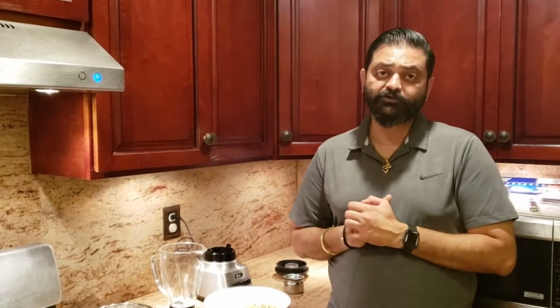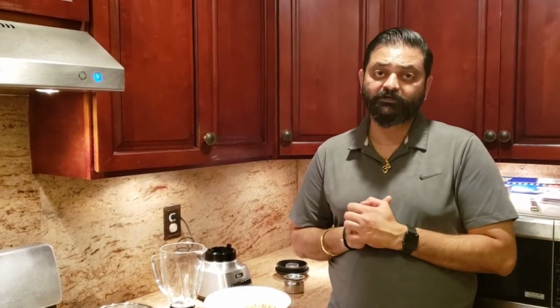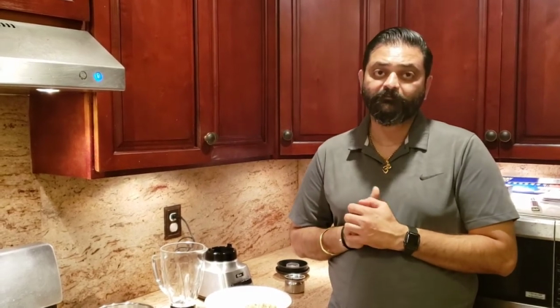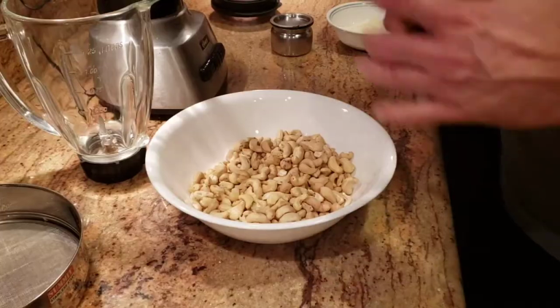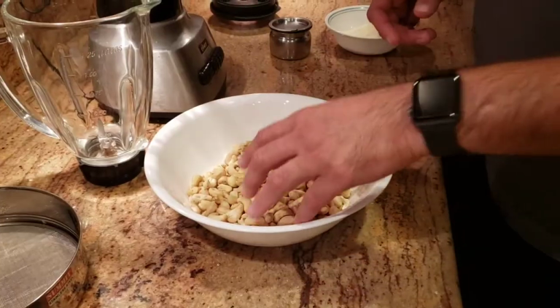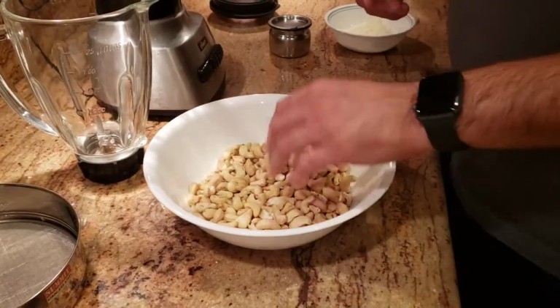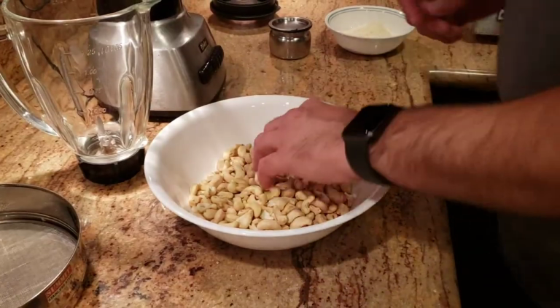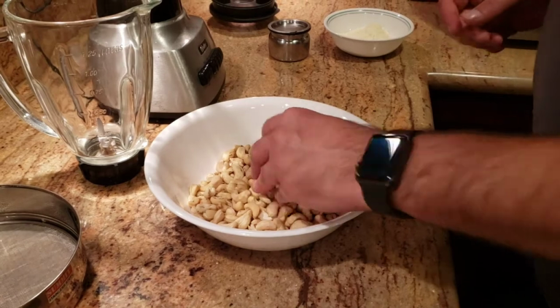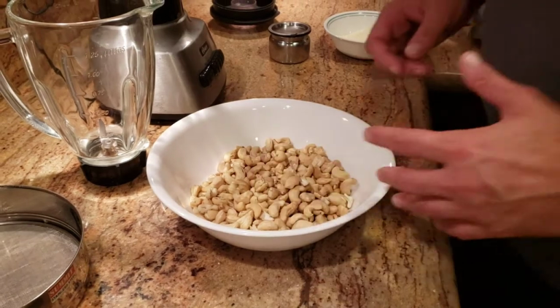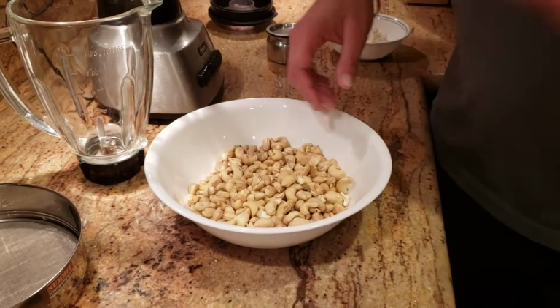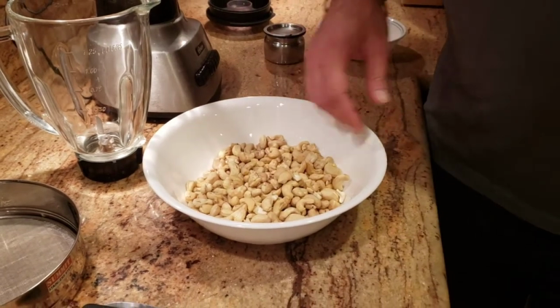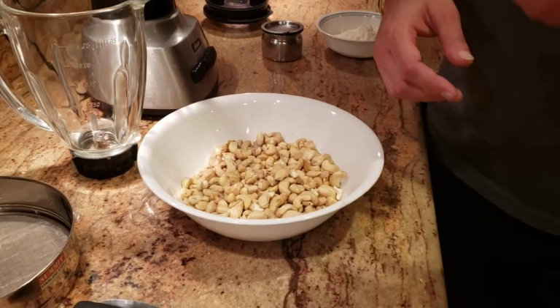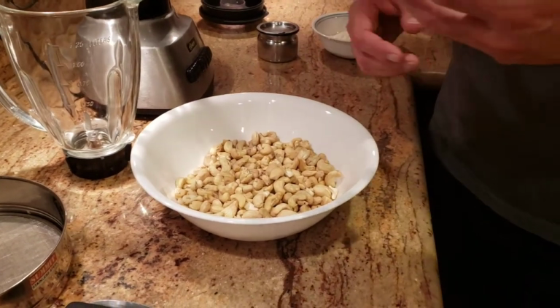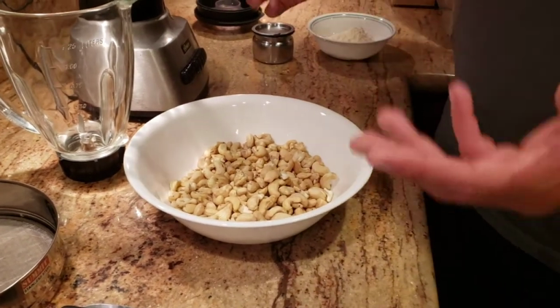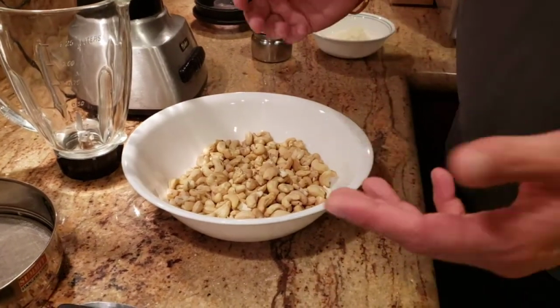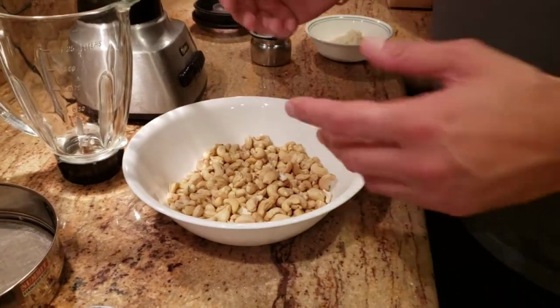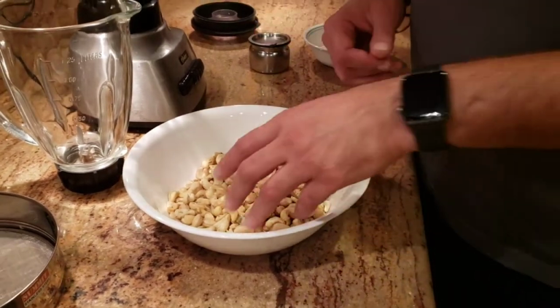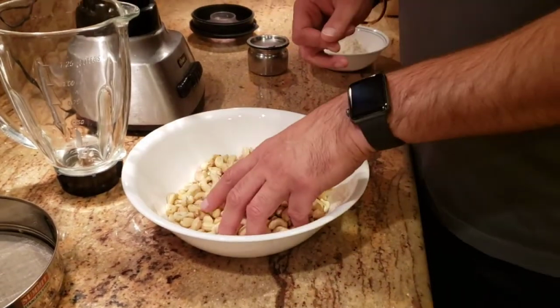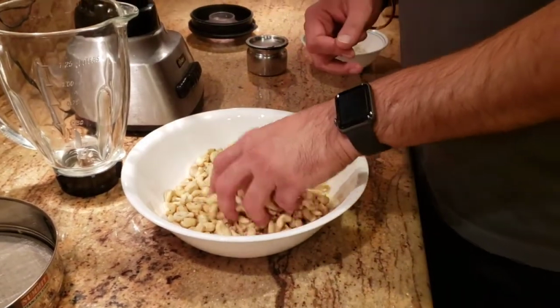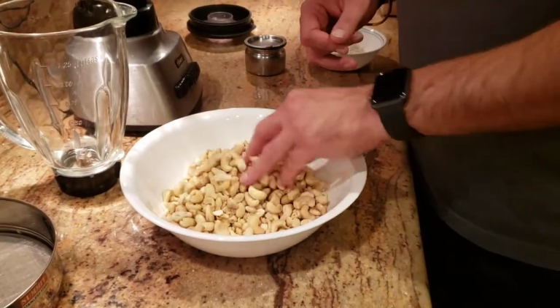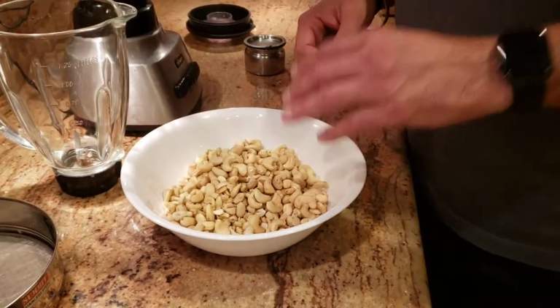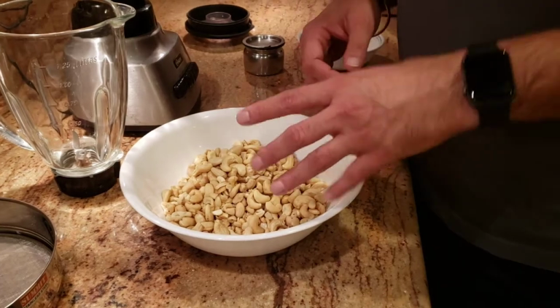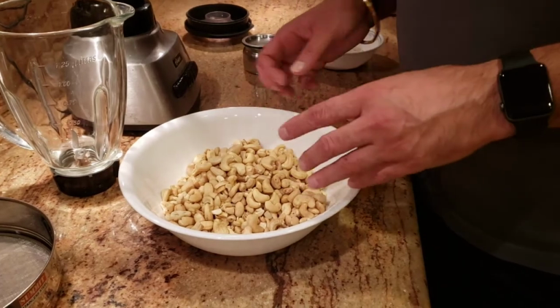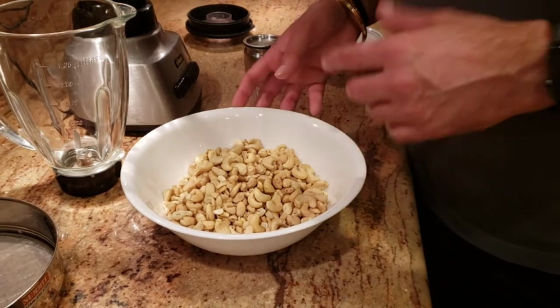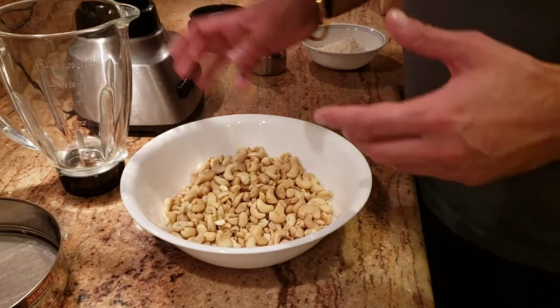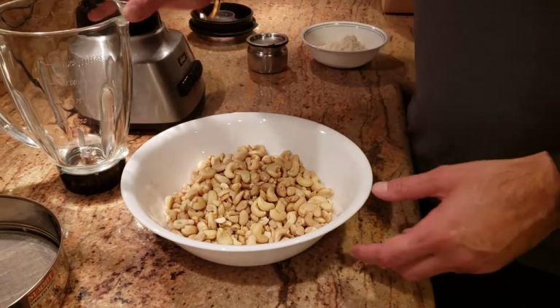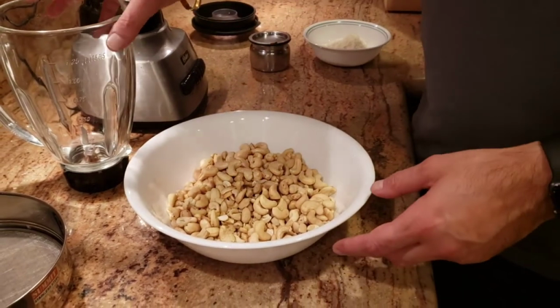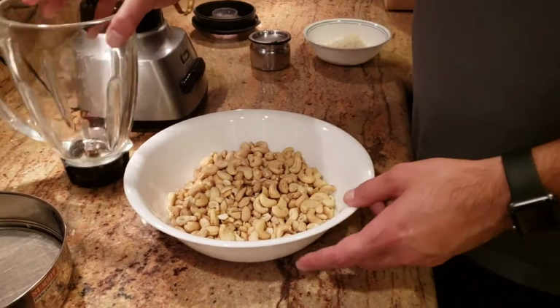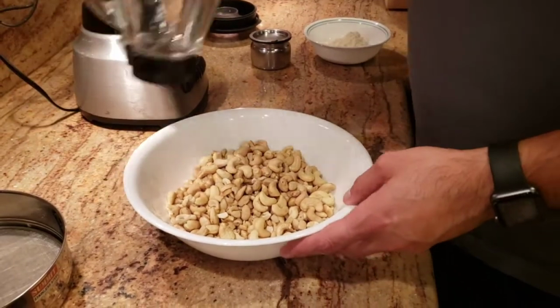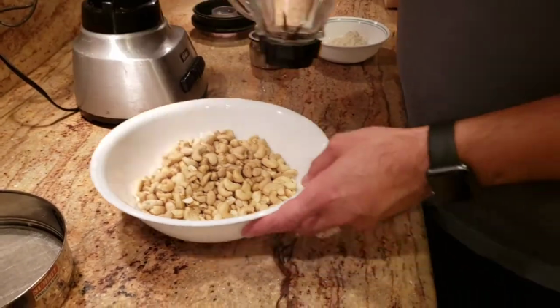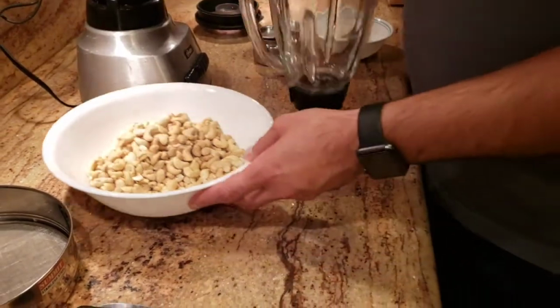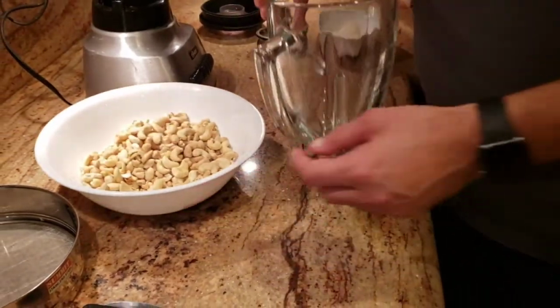So kaju katli — 'kaju' means cashew, so we're making a dish that's made out of cashew, and it's a sweet dish.